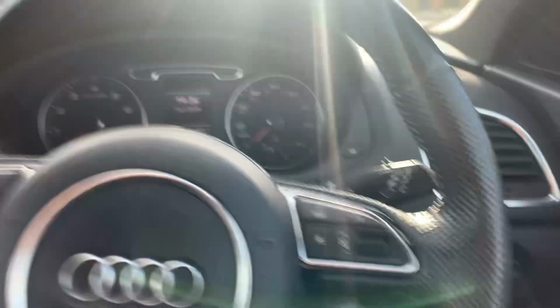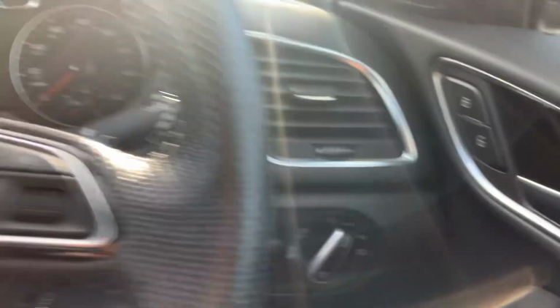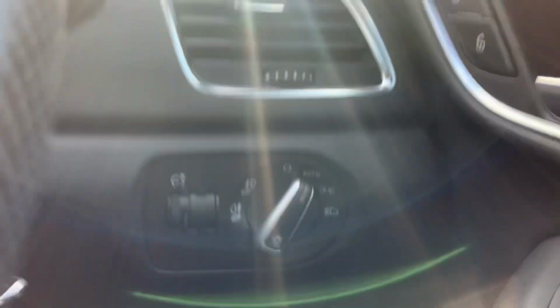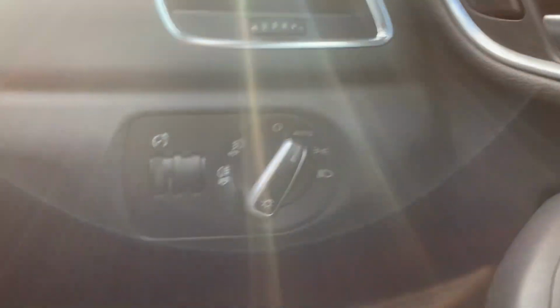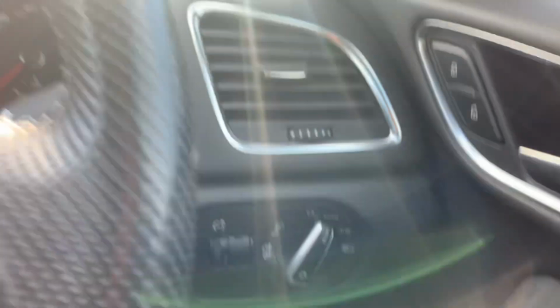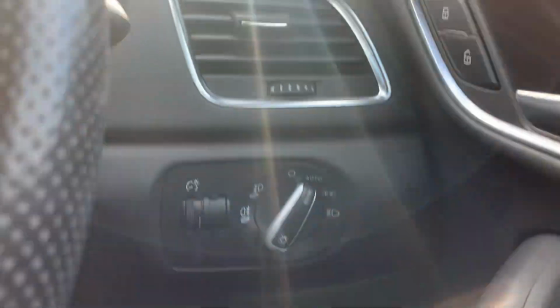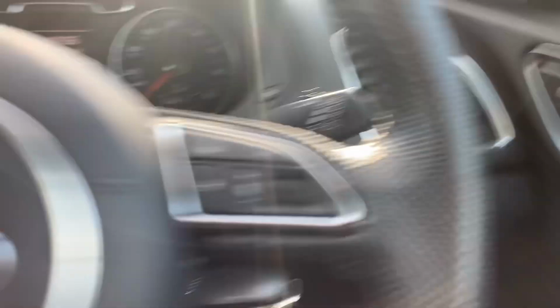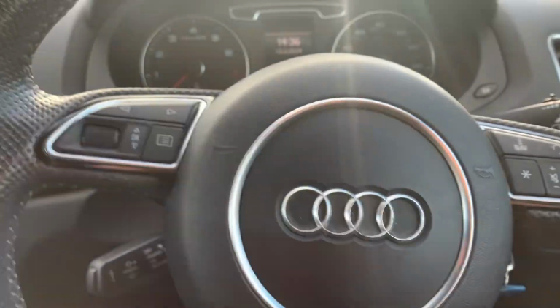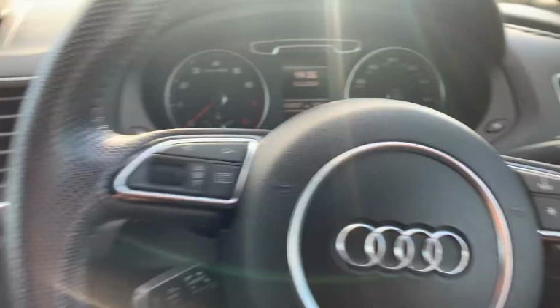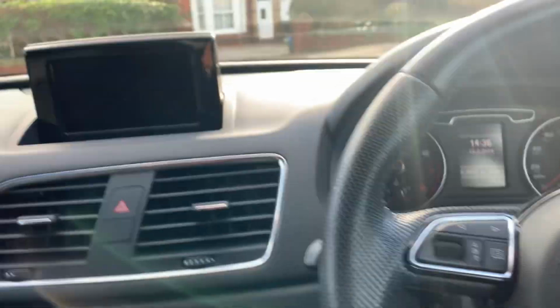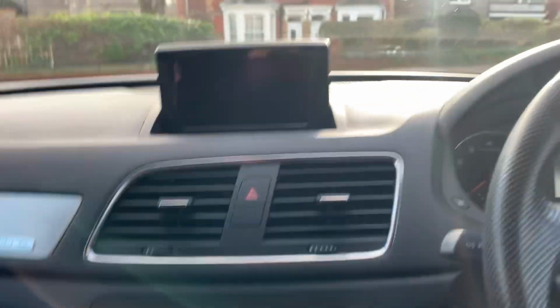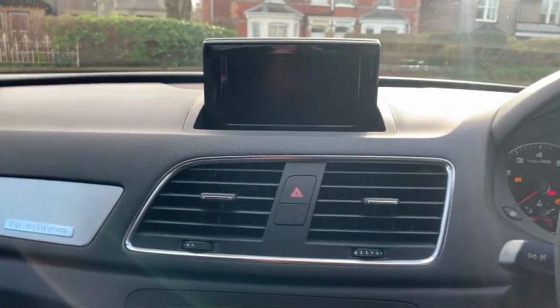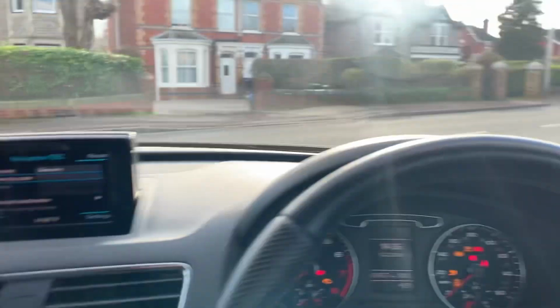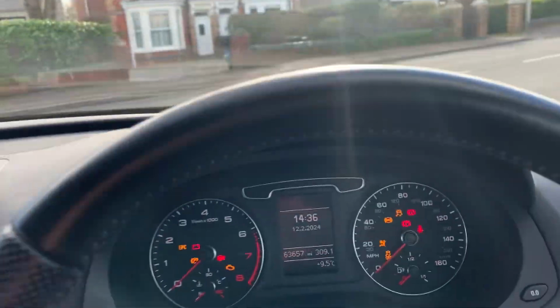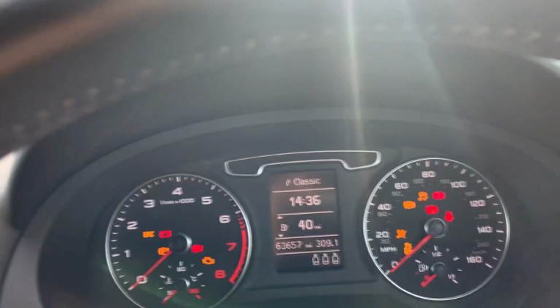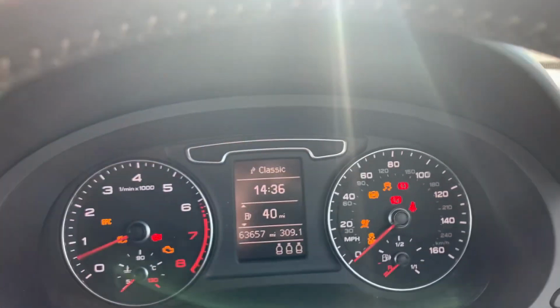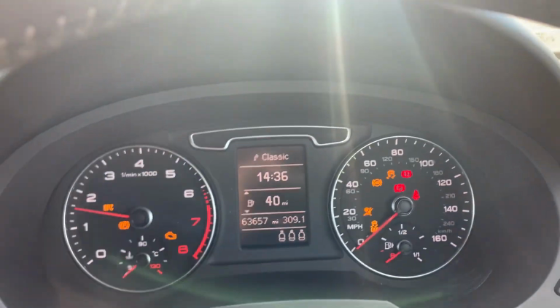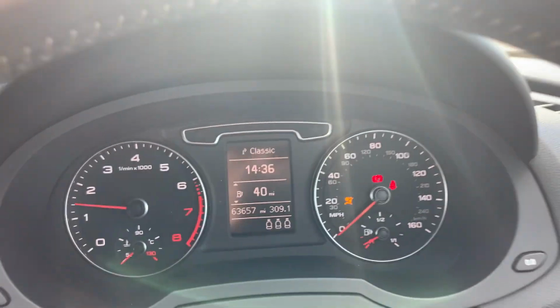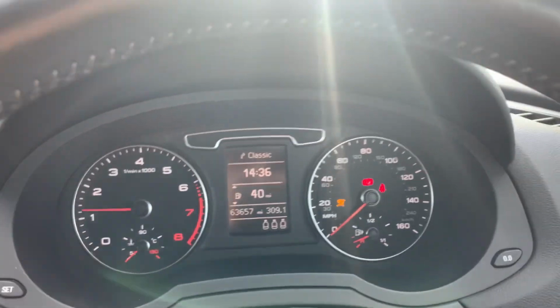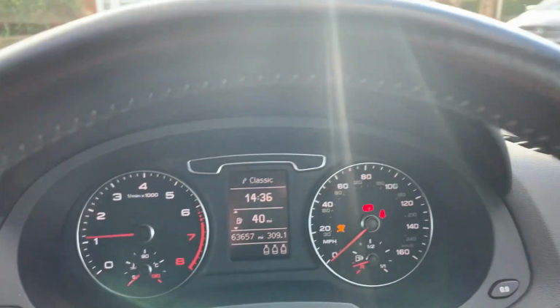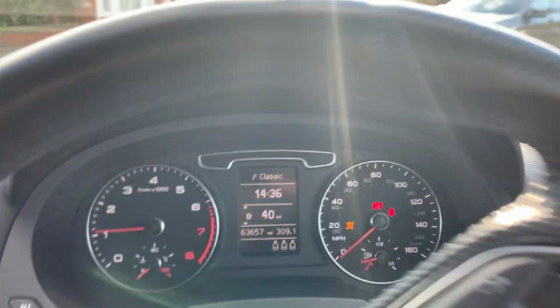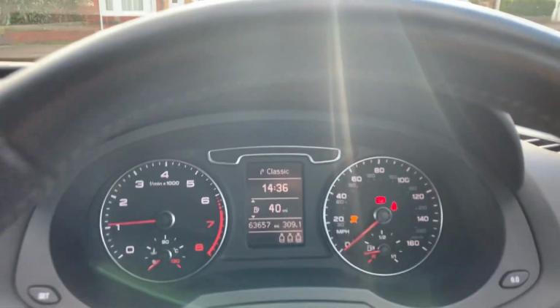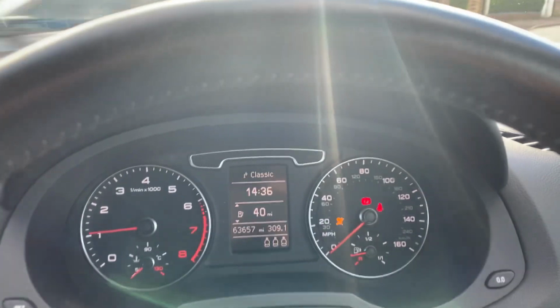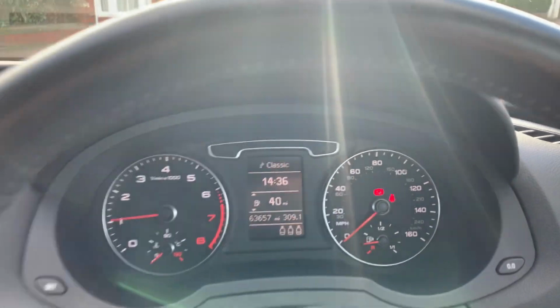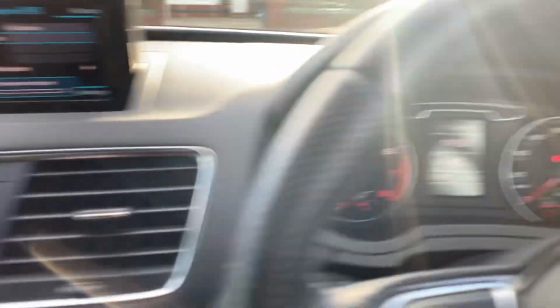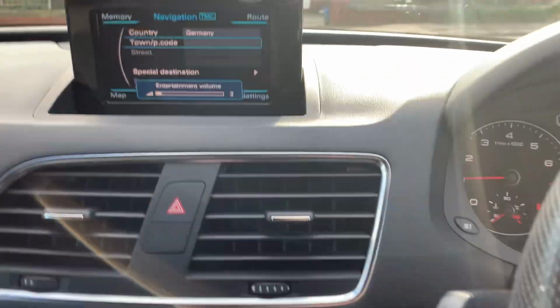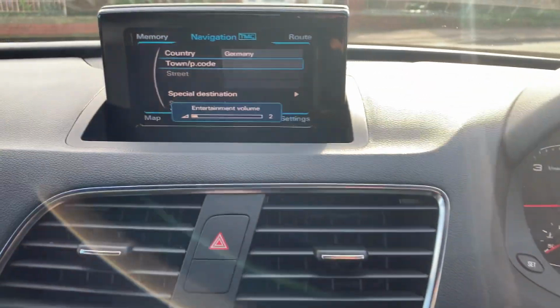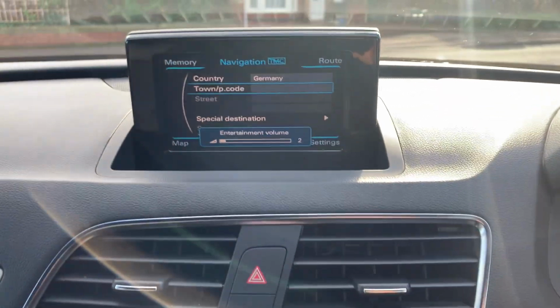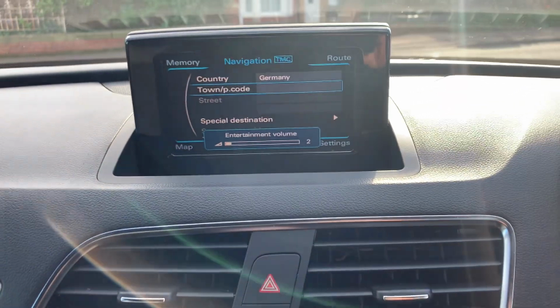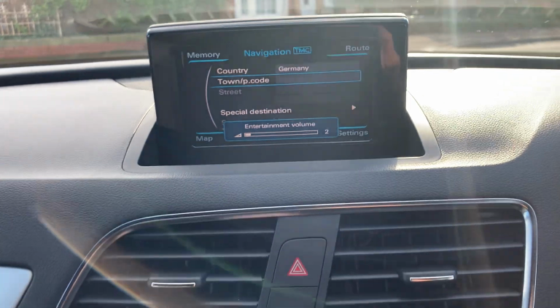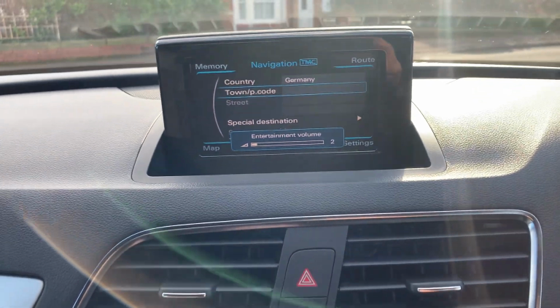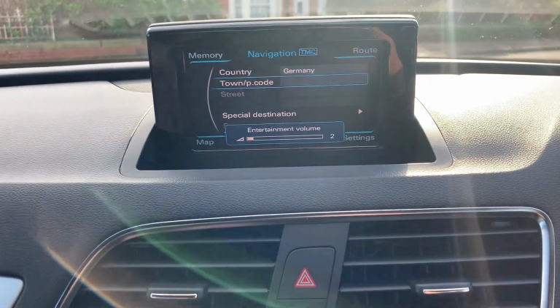It's got automatic lights and wipers, and a satellite navigation system.